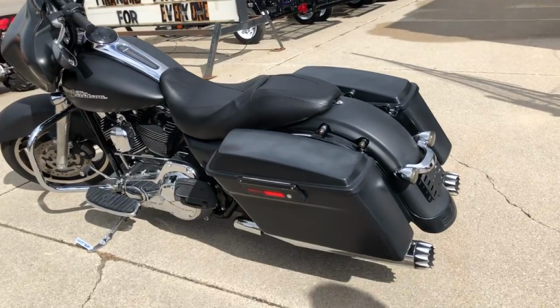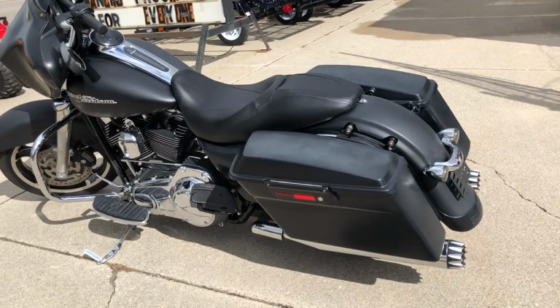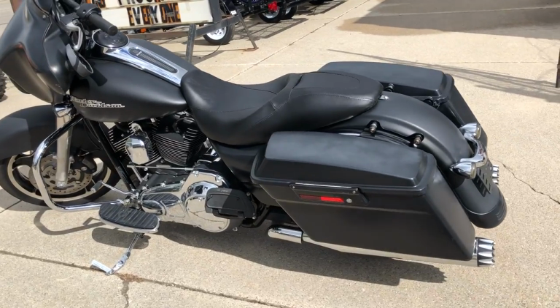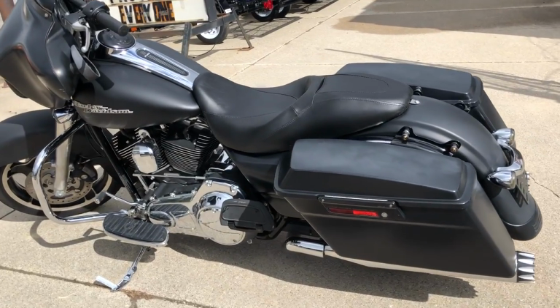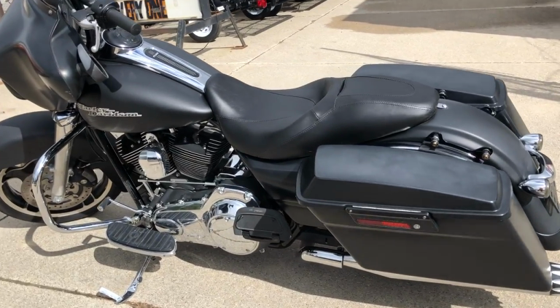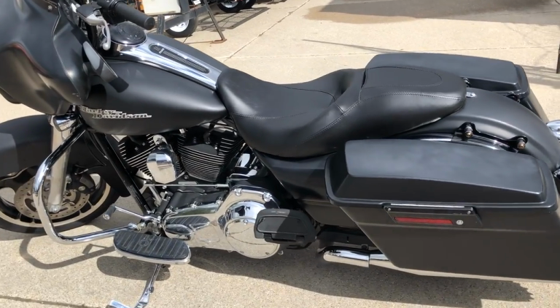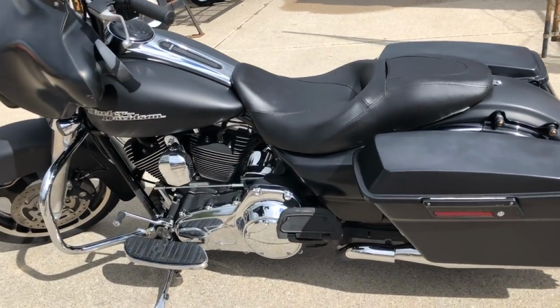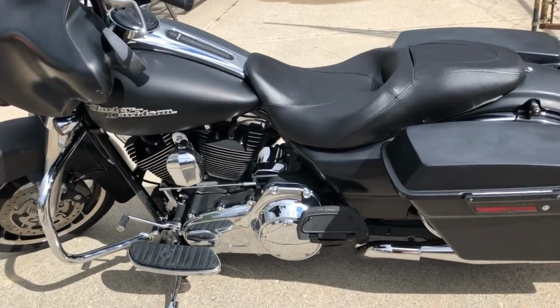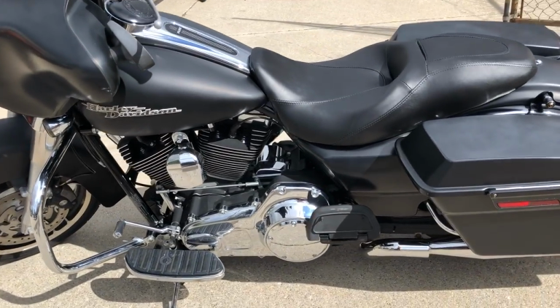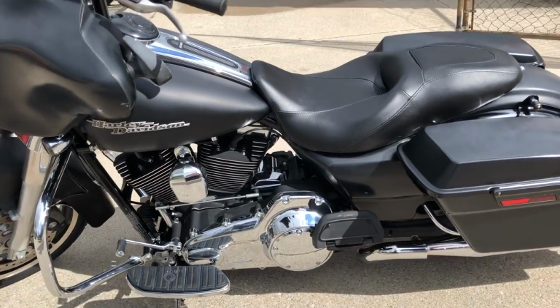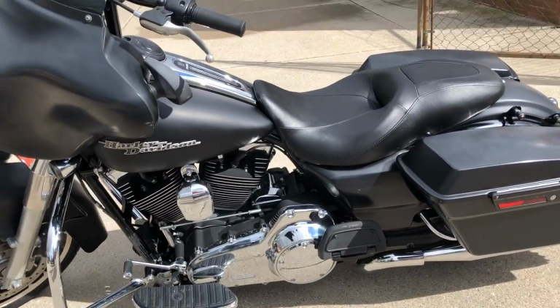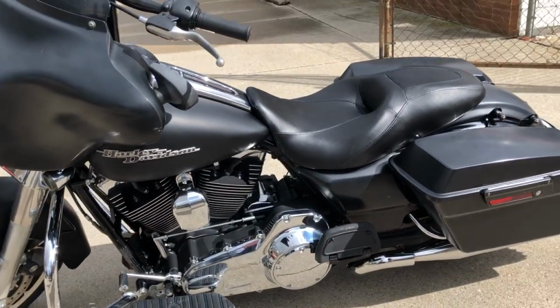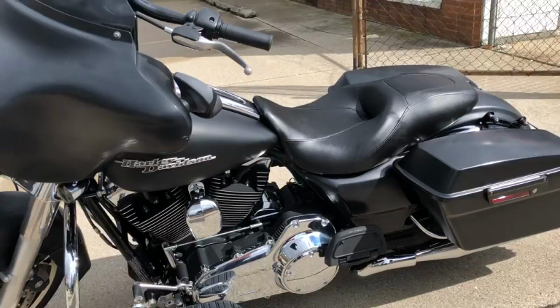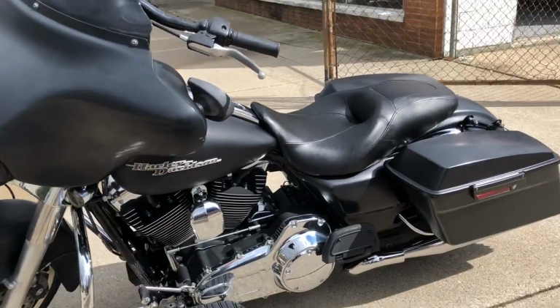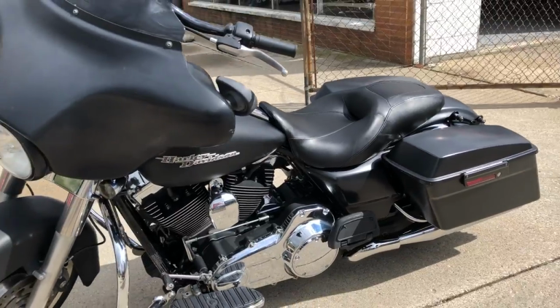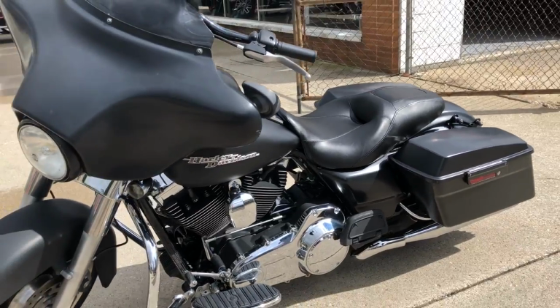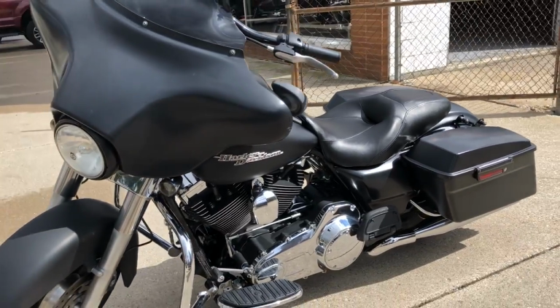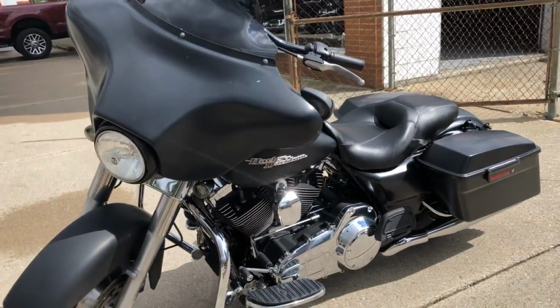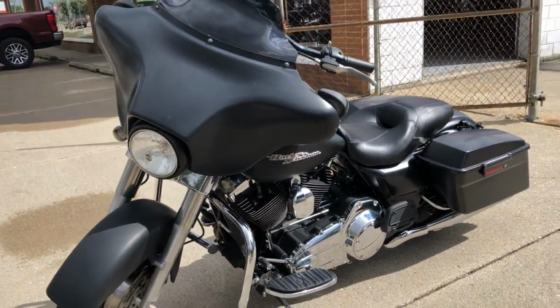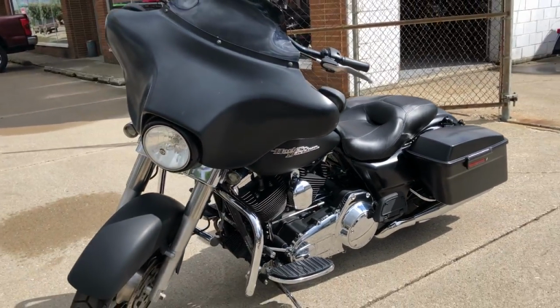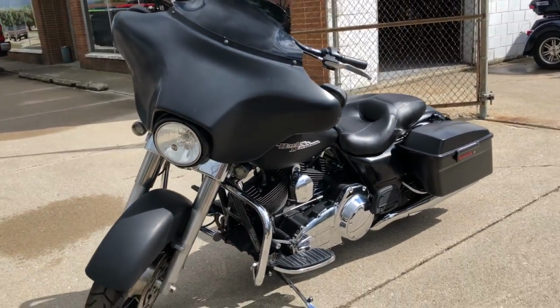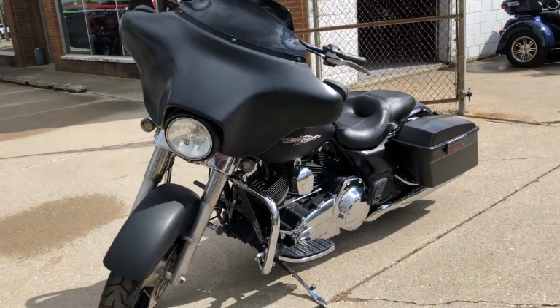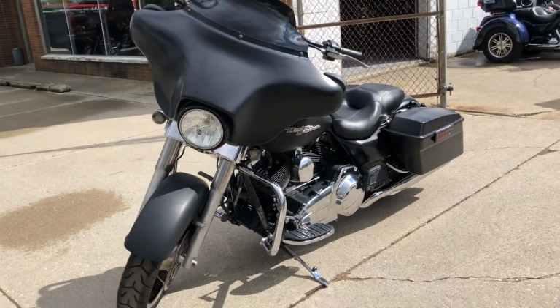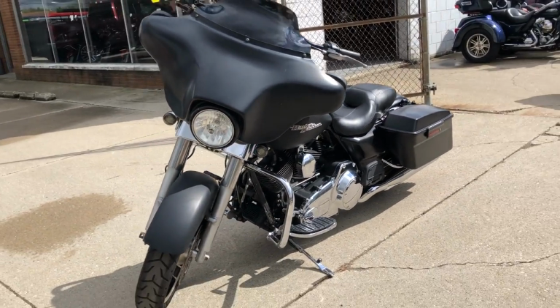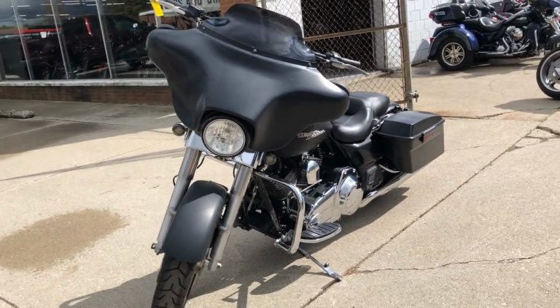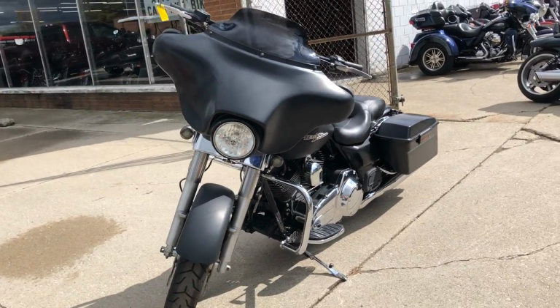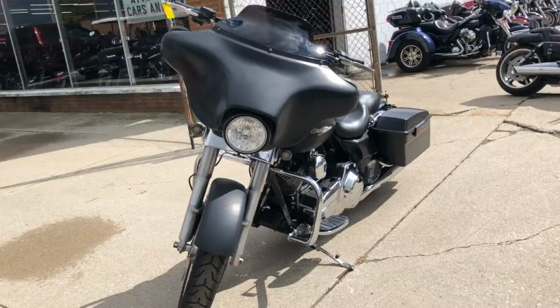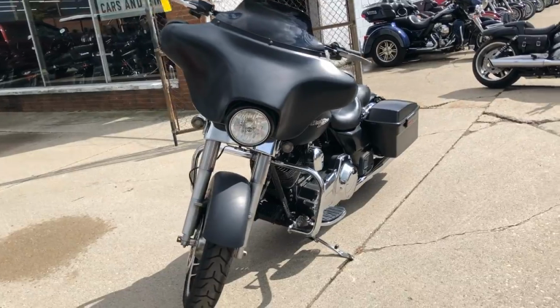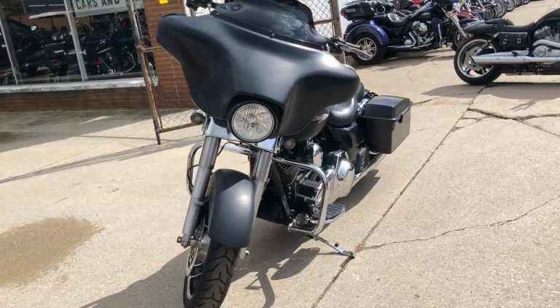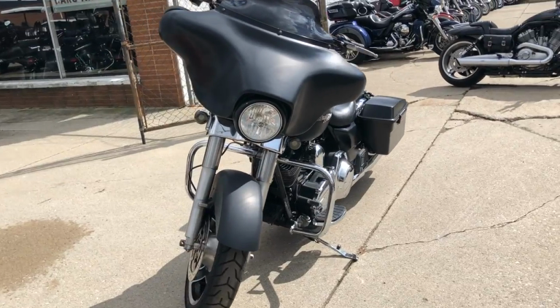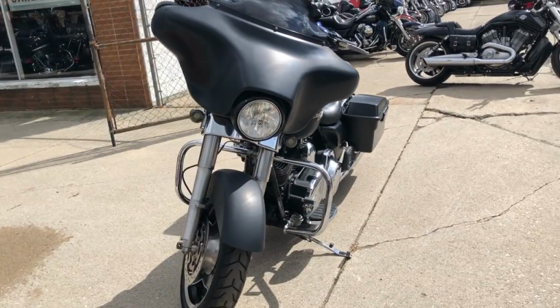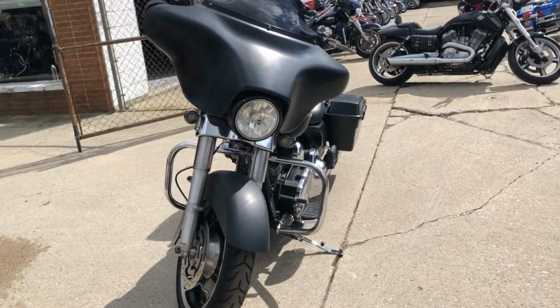Just serviced at the dealership, inspected, all fluids changed, and it's got a warranty available. You can get up to a three-year extended warranty on it. It's a nice, clean bike sure to turn heads everywhere you go.